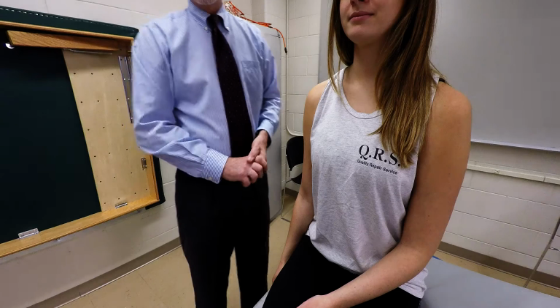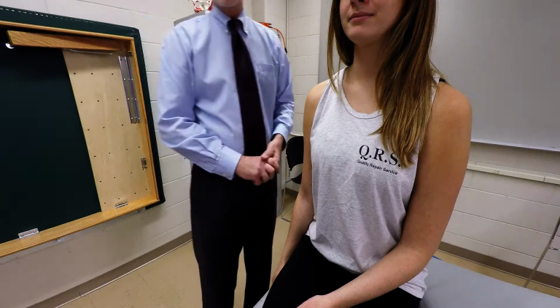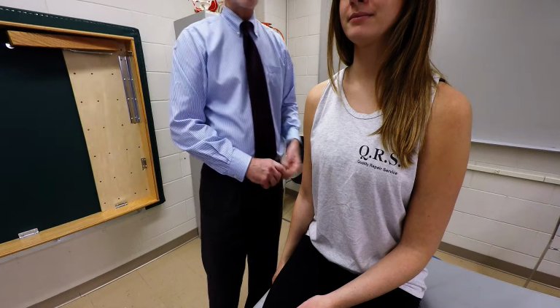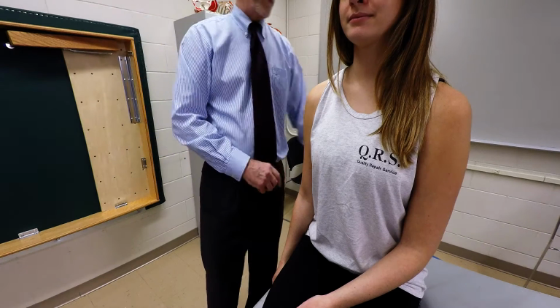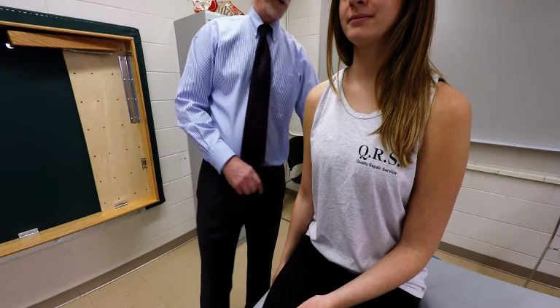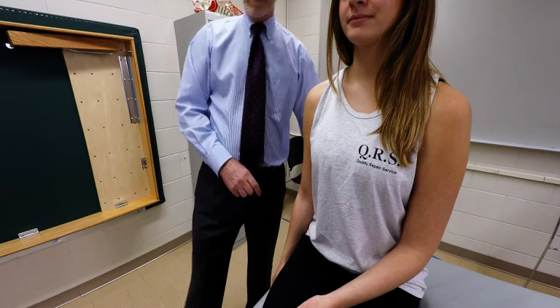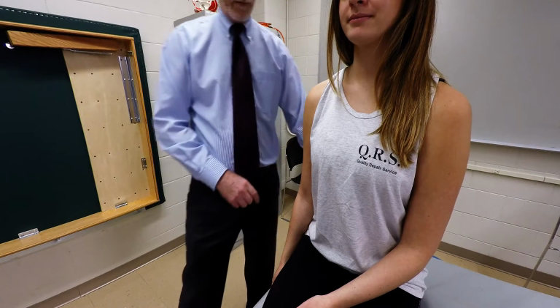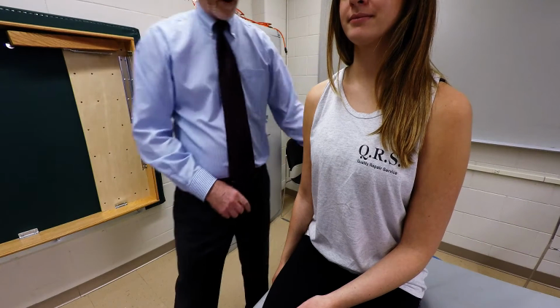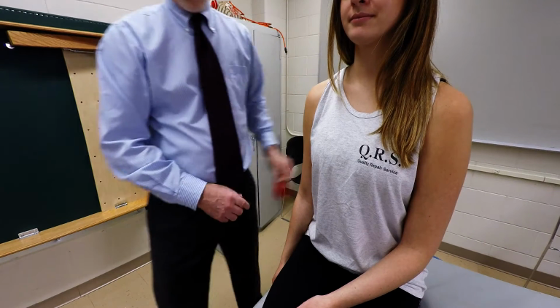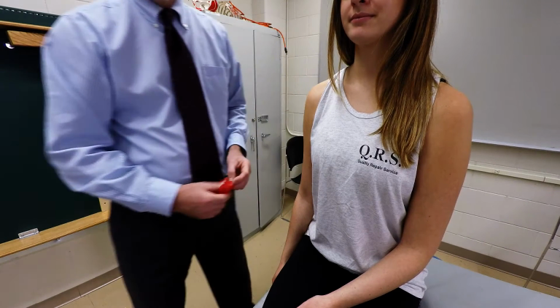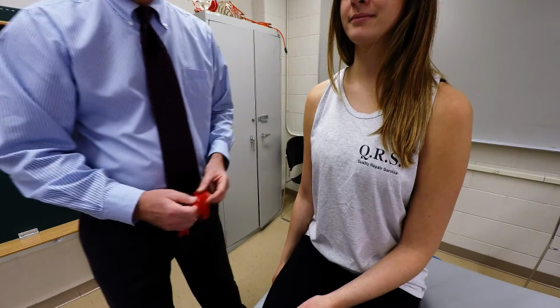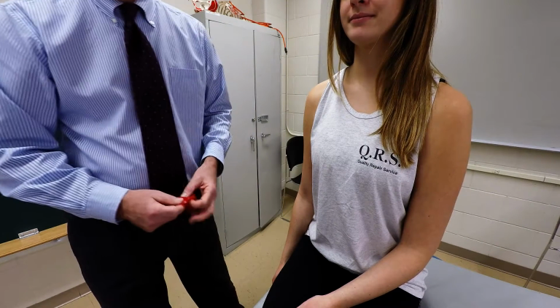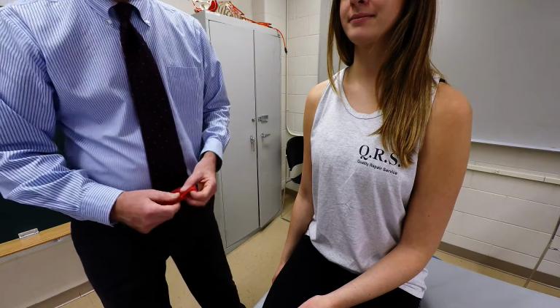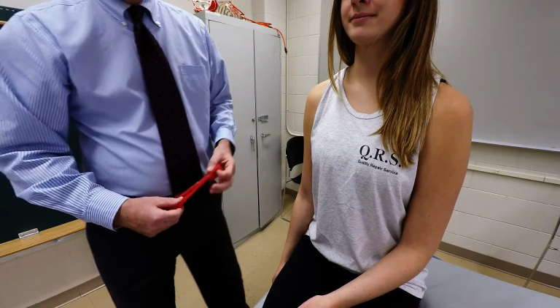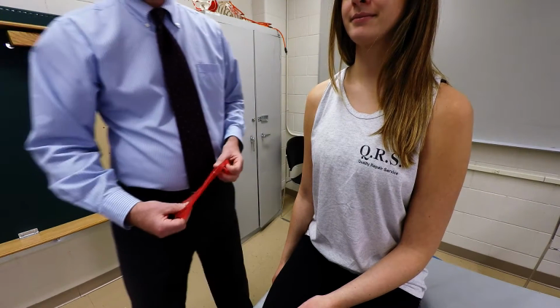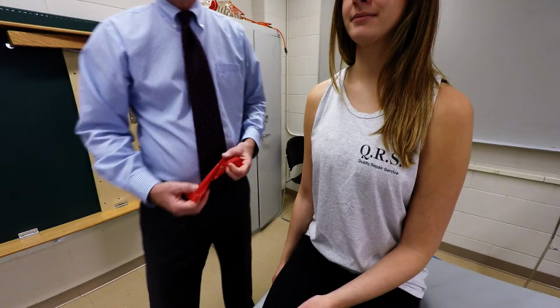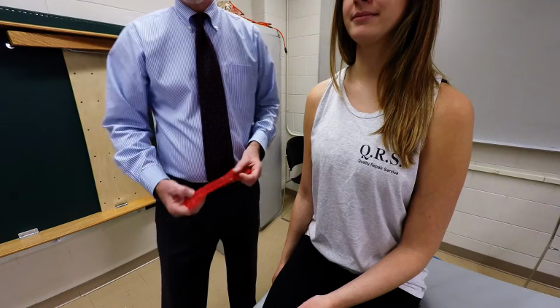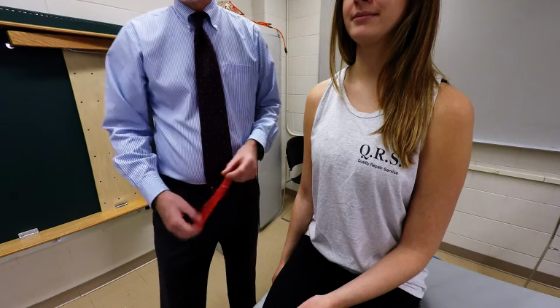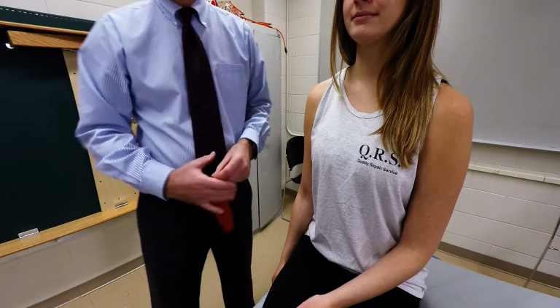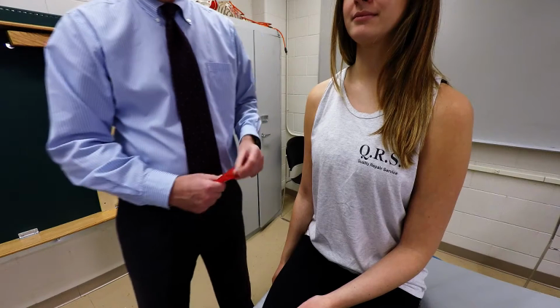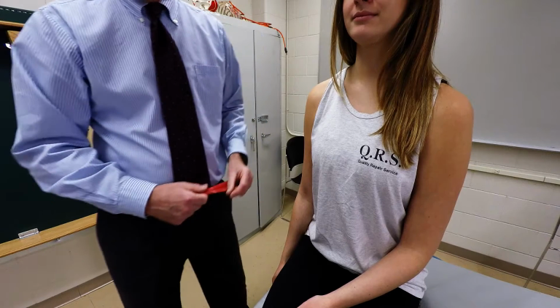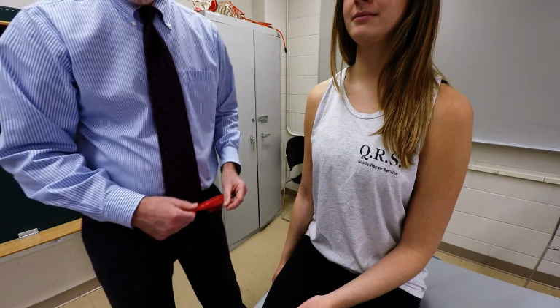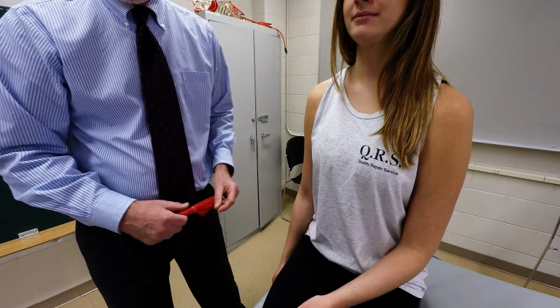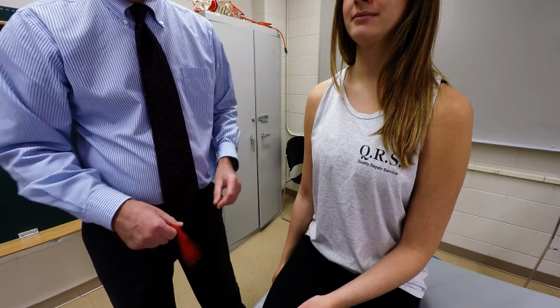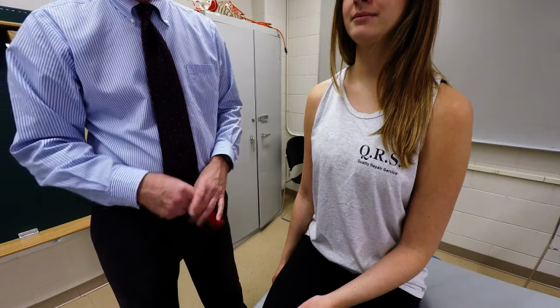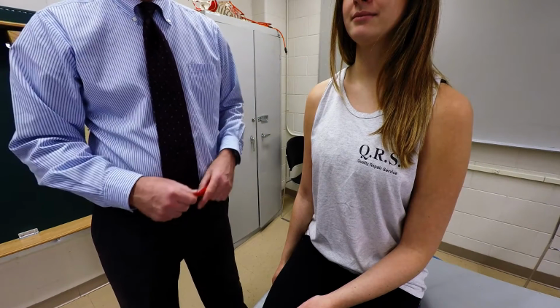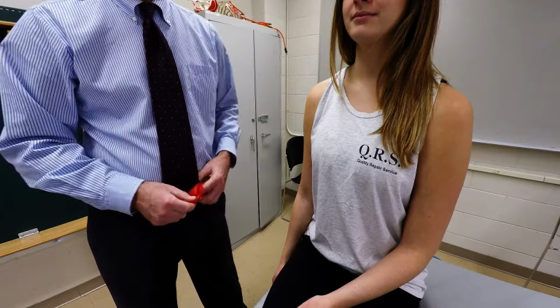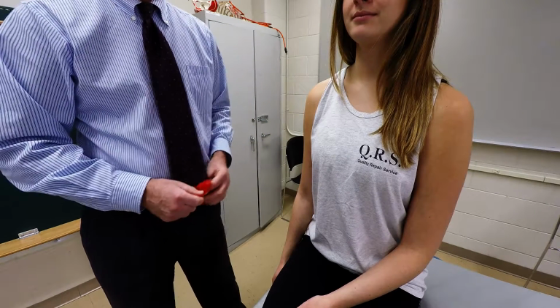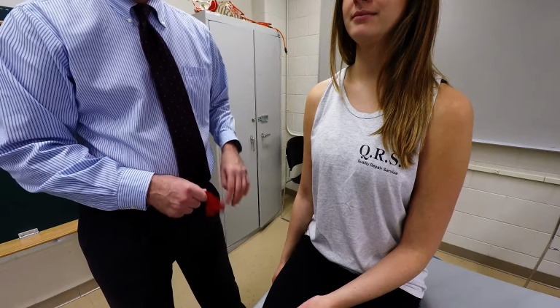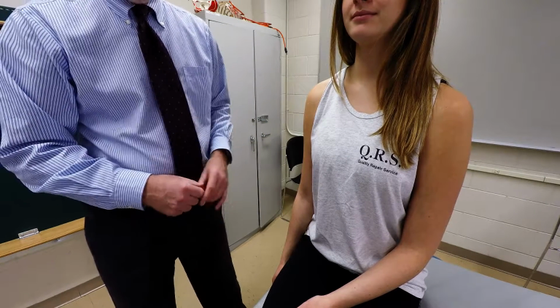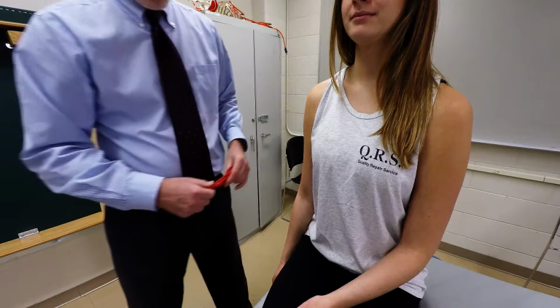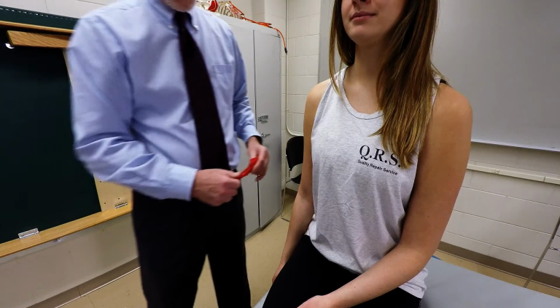I'm going to demonstrate palpation of the brachioradialis muscle. It's a forearm muscle that does elbow flexion. It also assists in supination and pronation.